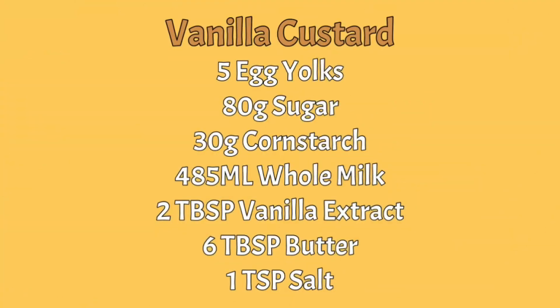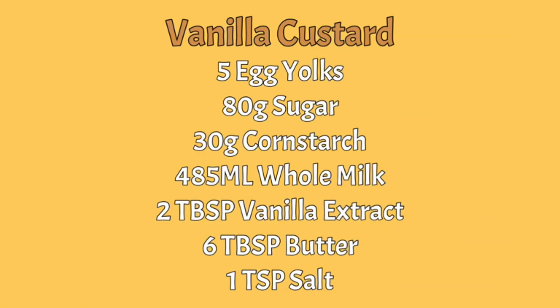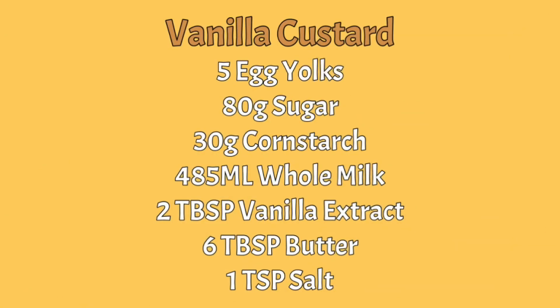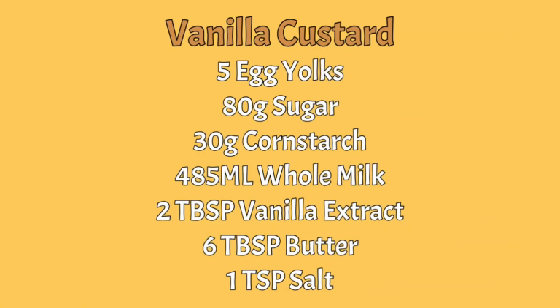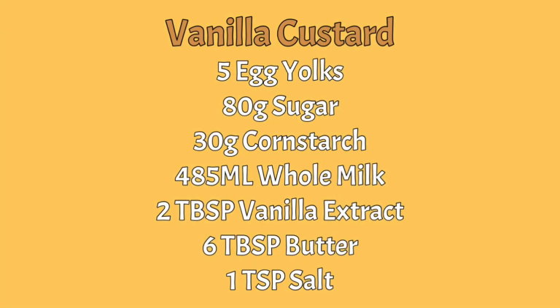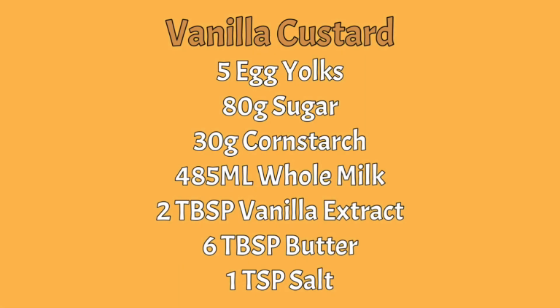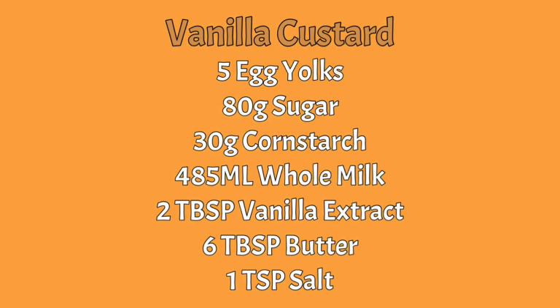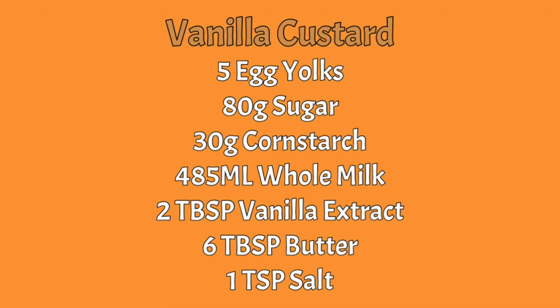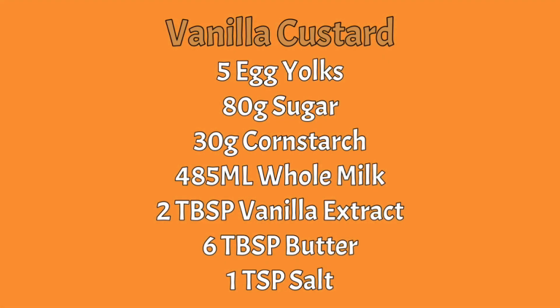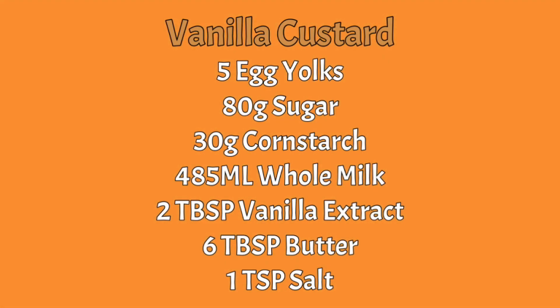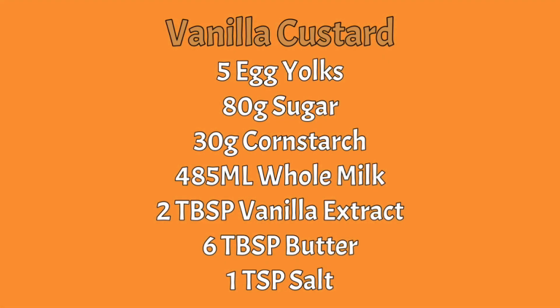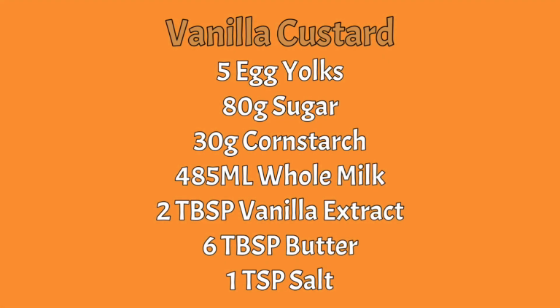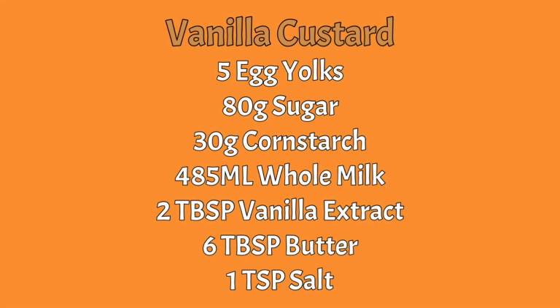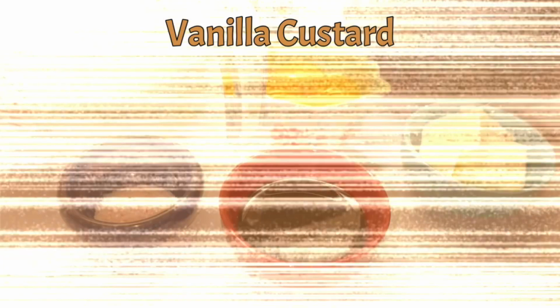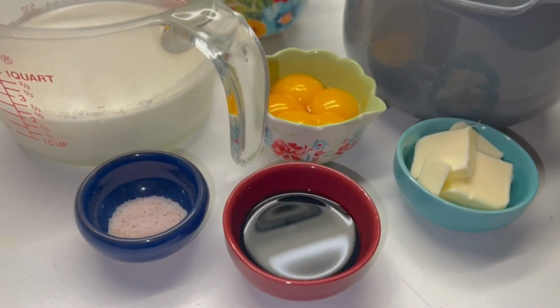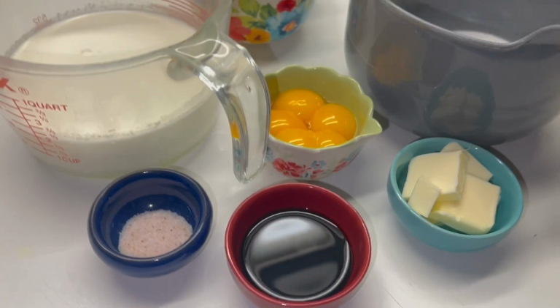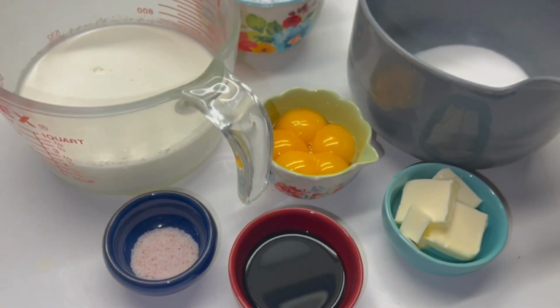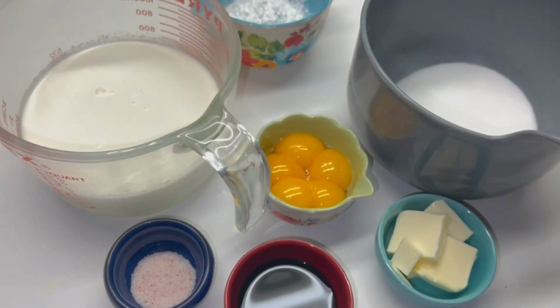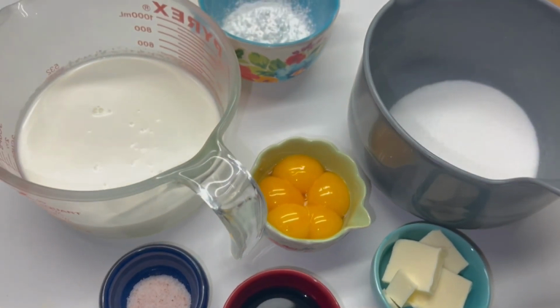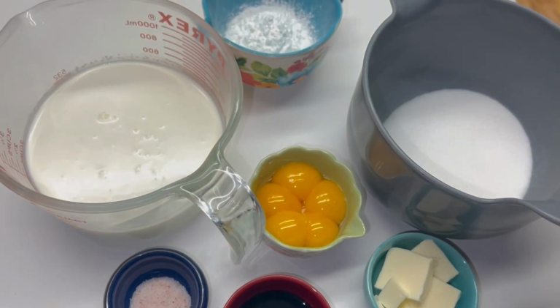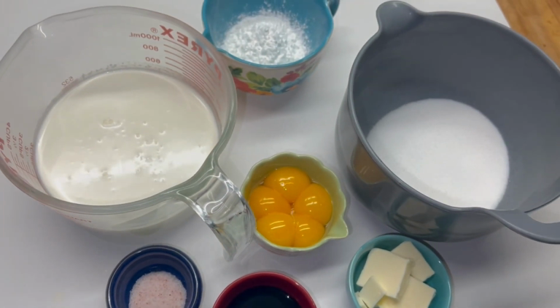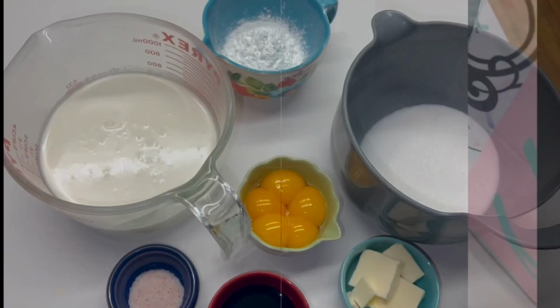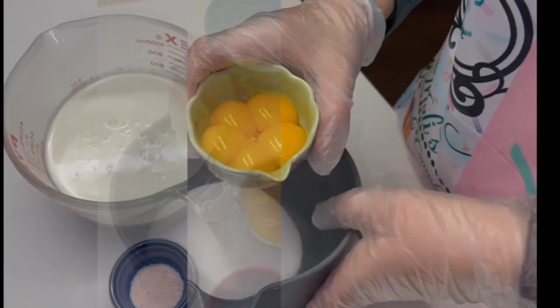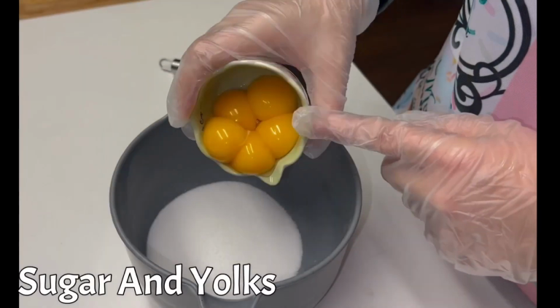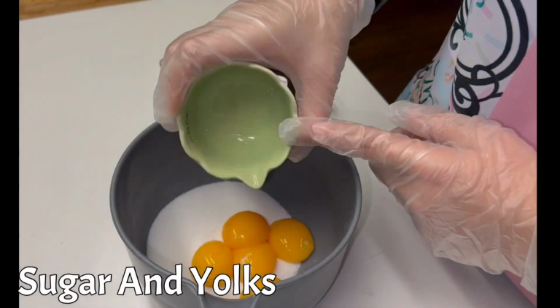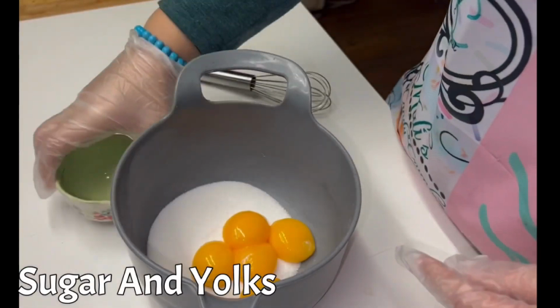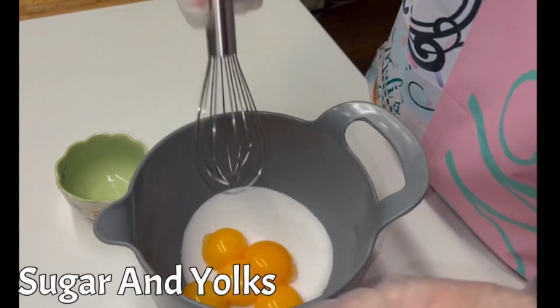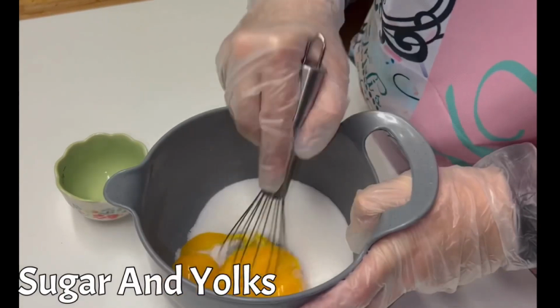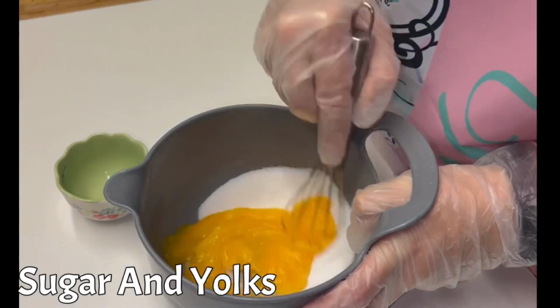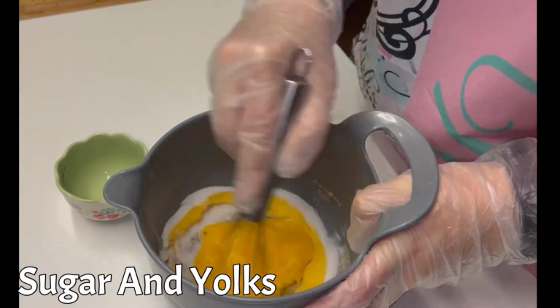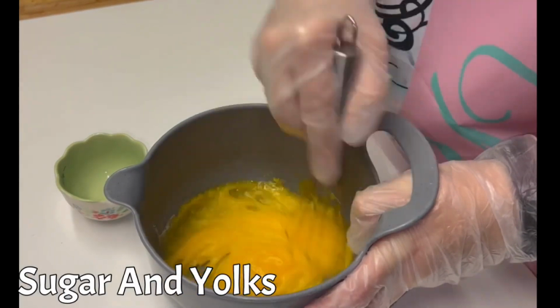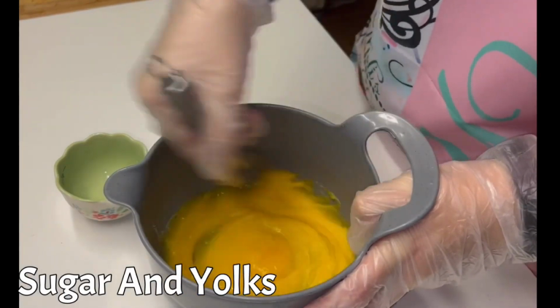Next on the to-do list is to make the vanilla custard. Look over these ingredients real quick and we're going to get to making this, remembering it has to cool down before we can use it in our buttercream later on in this recipe. Whisk together your sugar and egg yolks until it becomes pale in color.